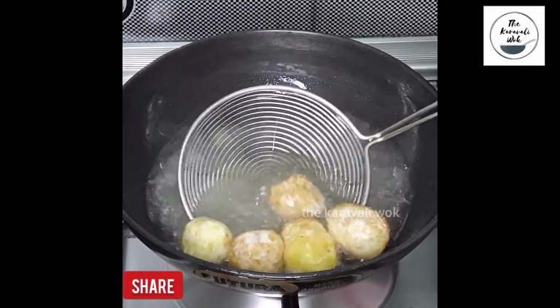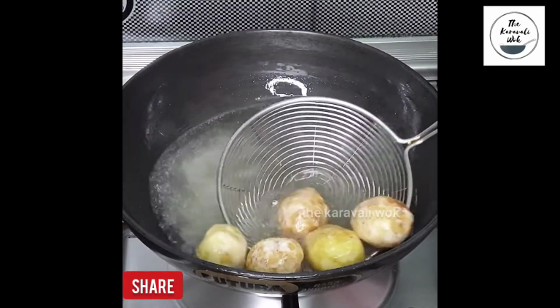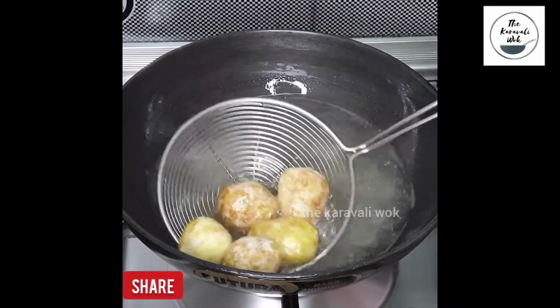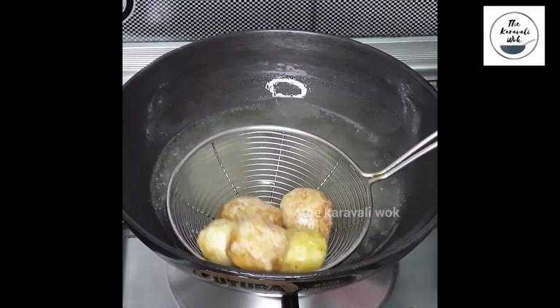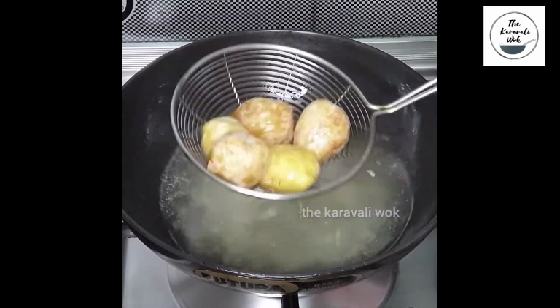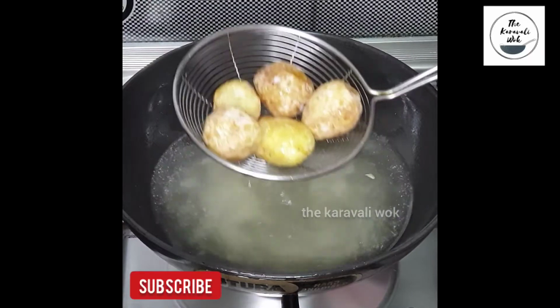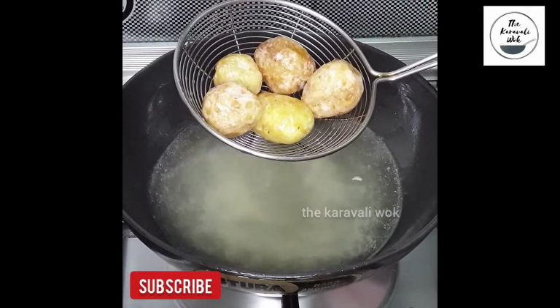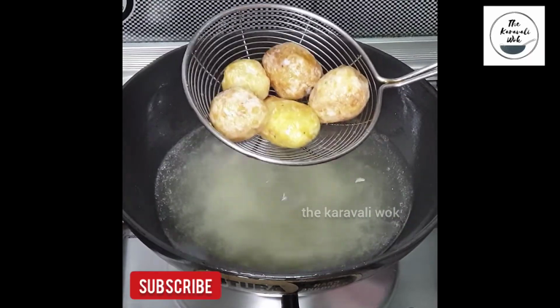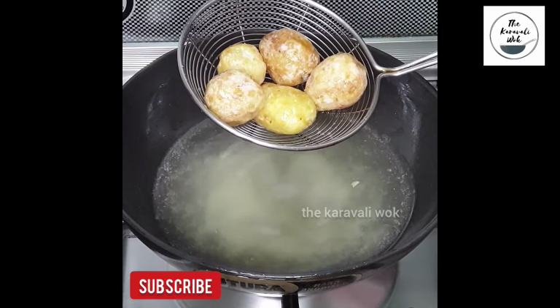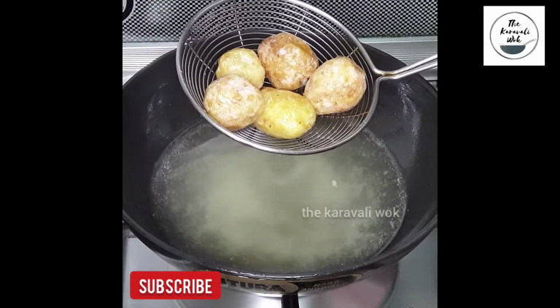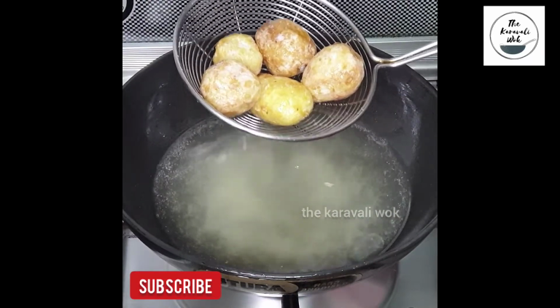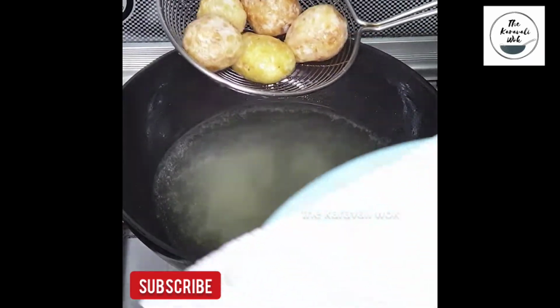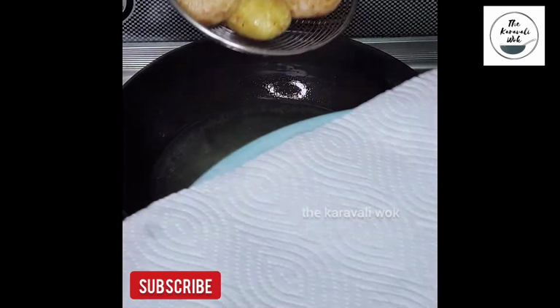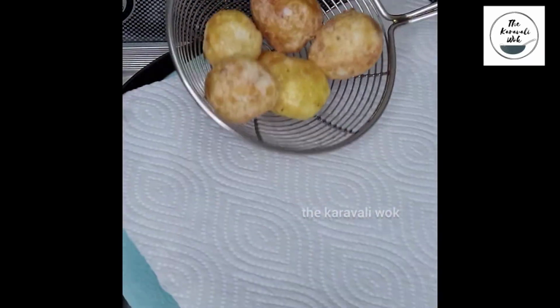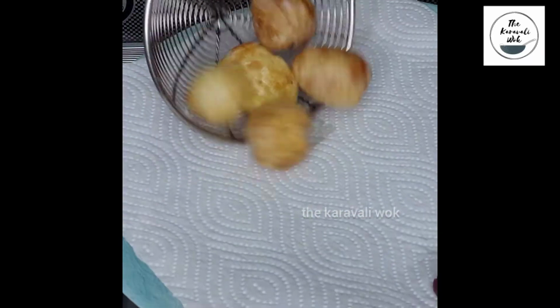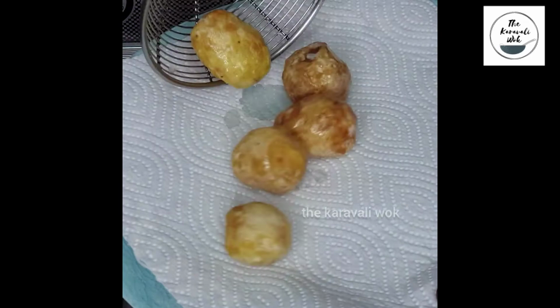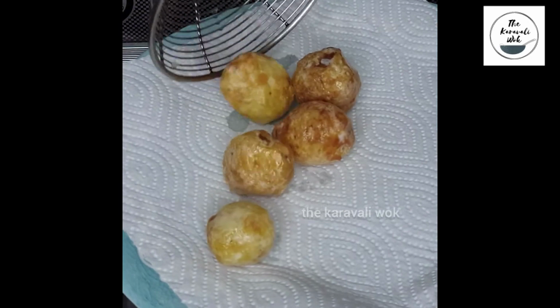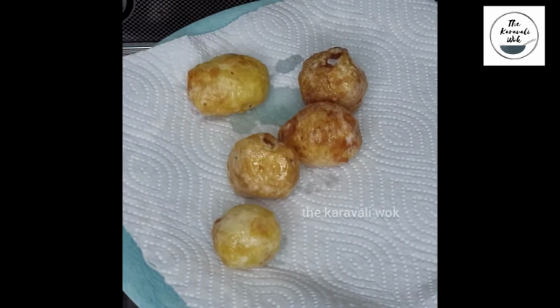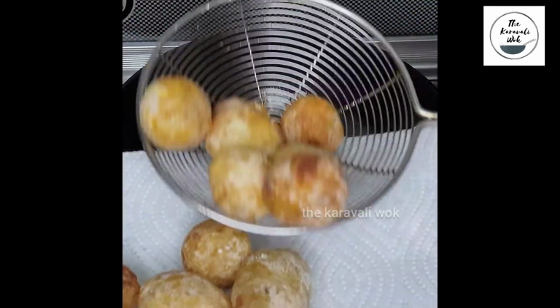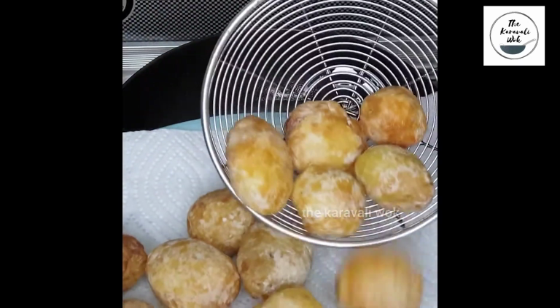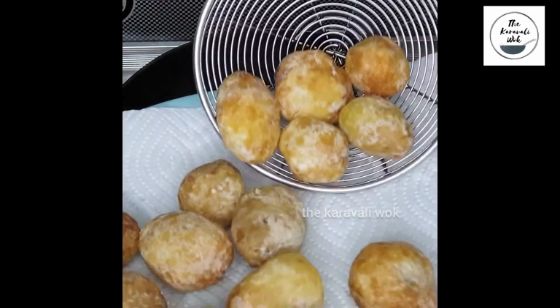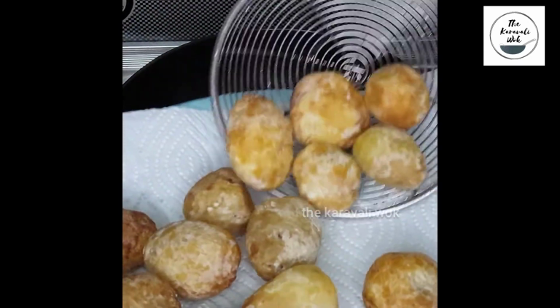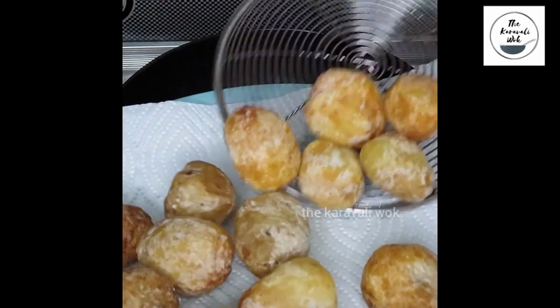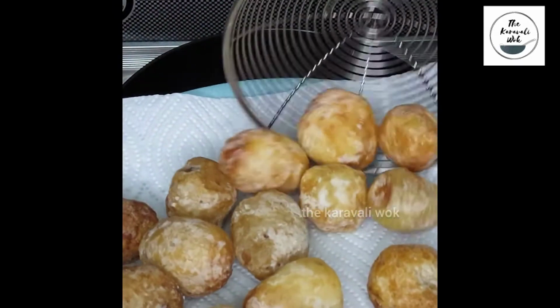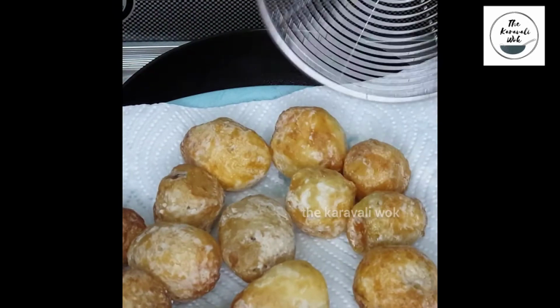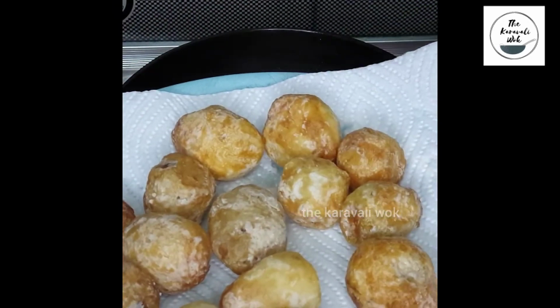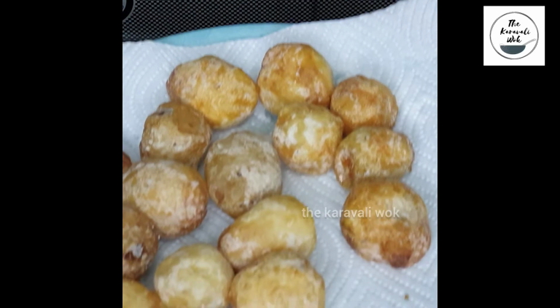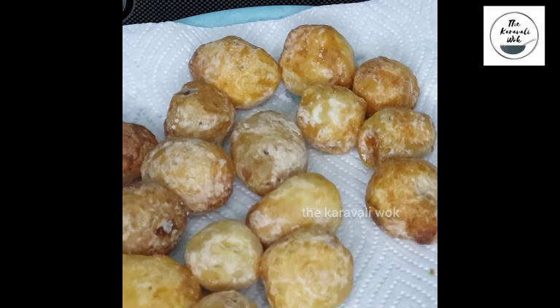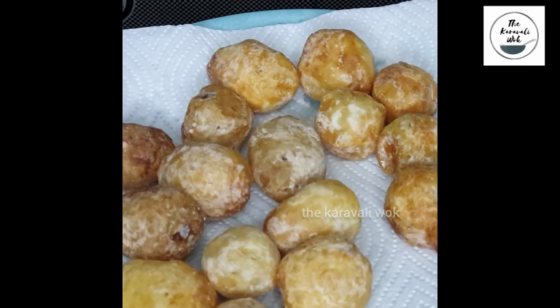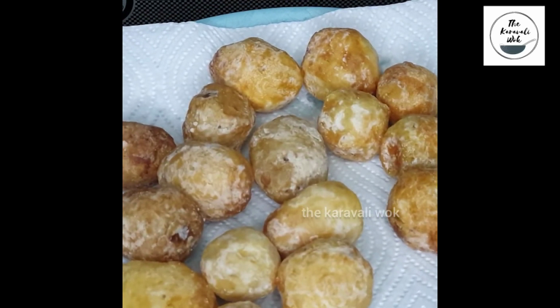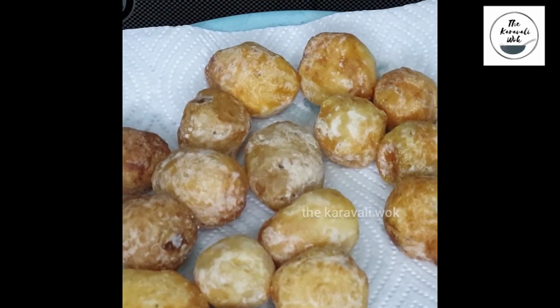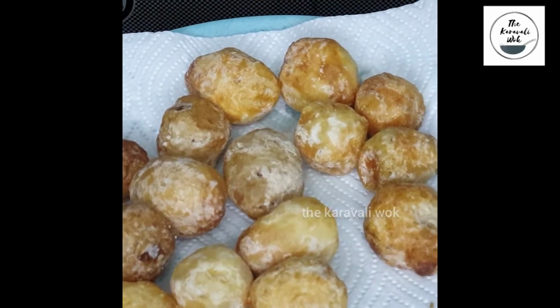Now here you can see that the potatoes are perfectly cooked and I am going to remove them to a plate lined with a paper towel. Similarly fry all of the potatoes and set them aside.